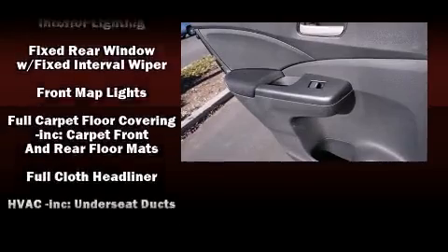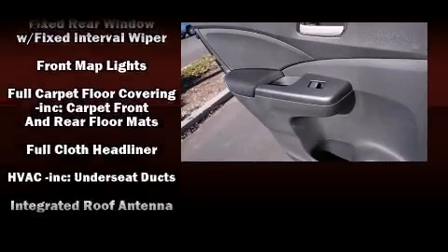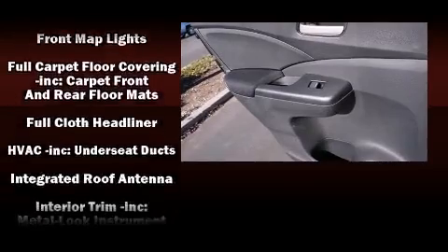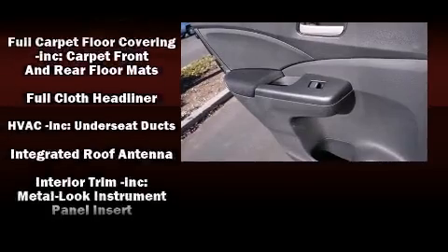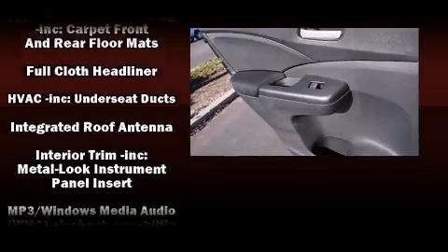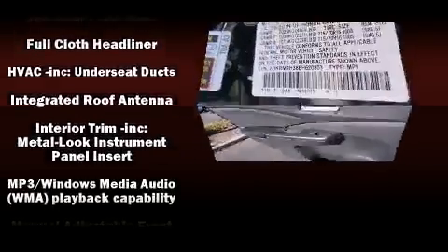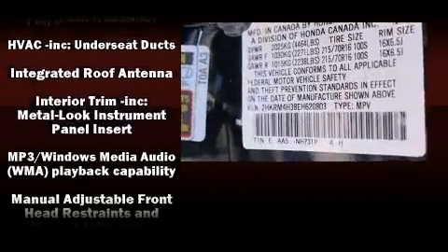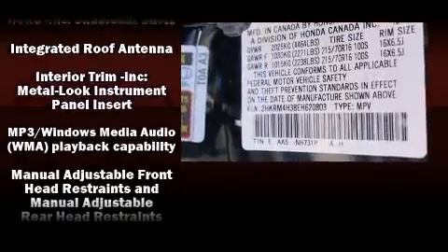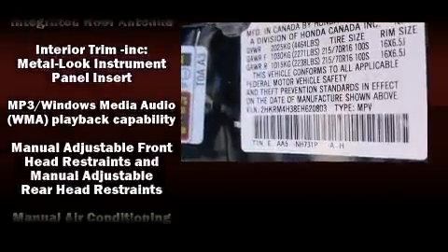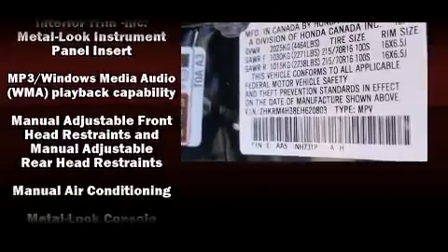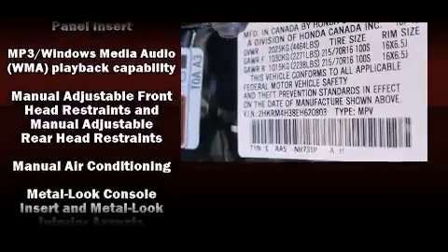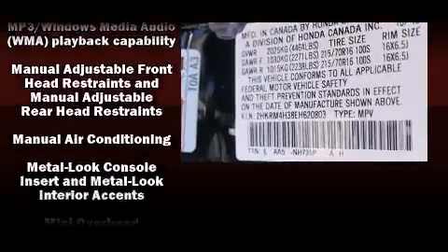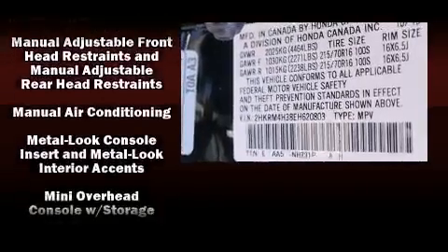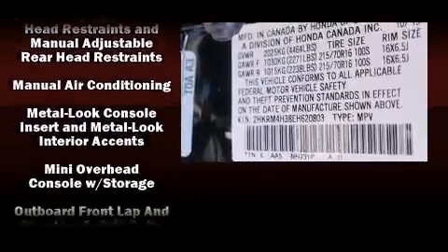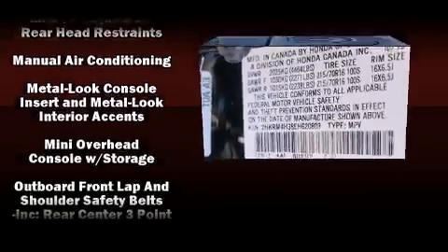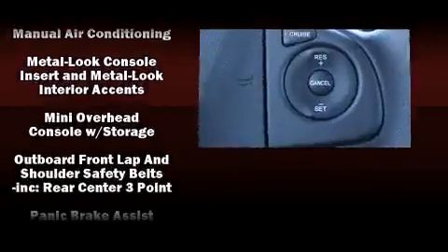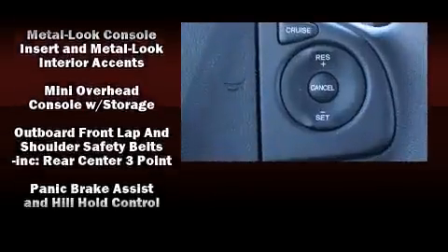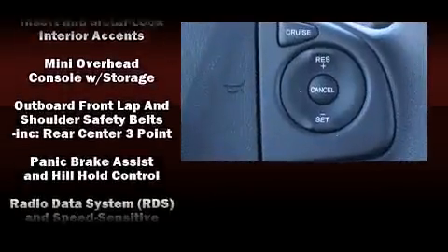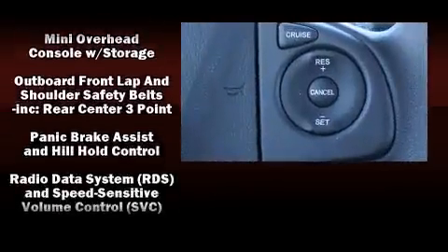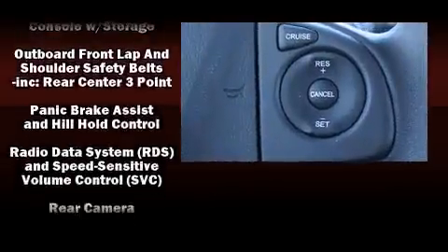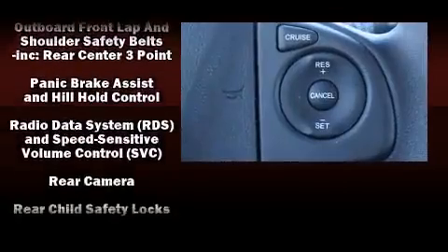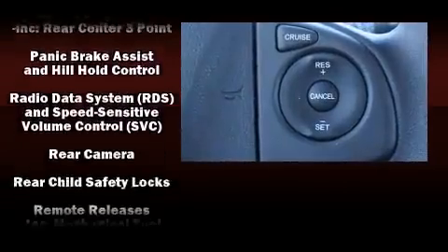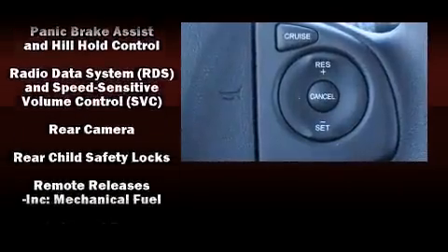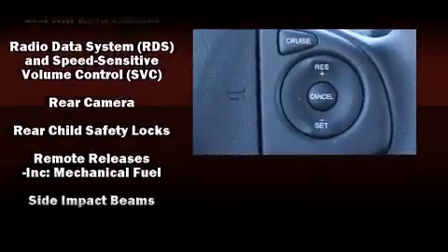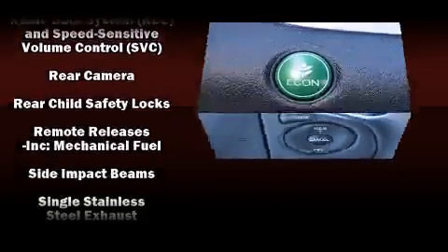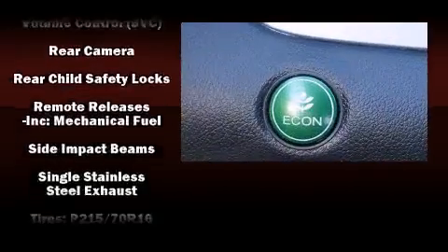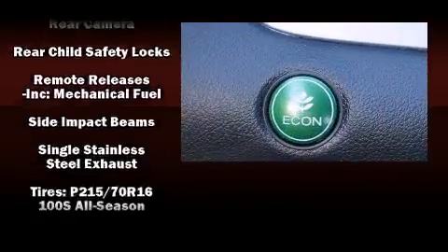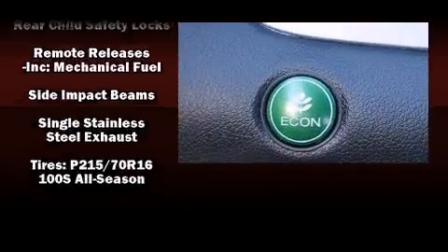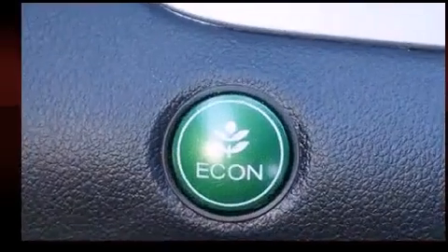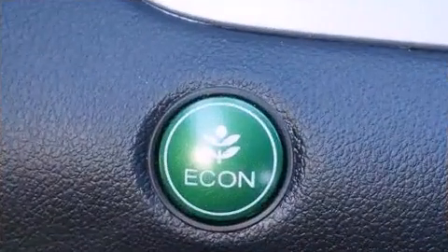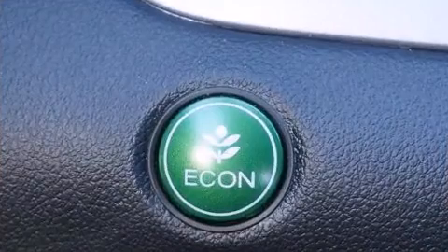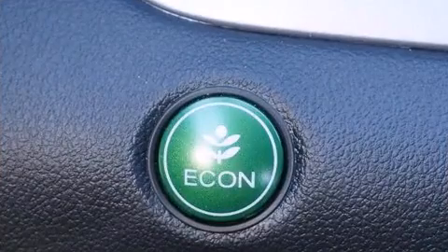Honda ensures the safety and security of its passengers with equipment such as dual front impact airbags, head curtain airbags, traction control, brake assist, ignition disabling, and four-wheel disc brakes with ABS.